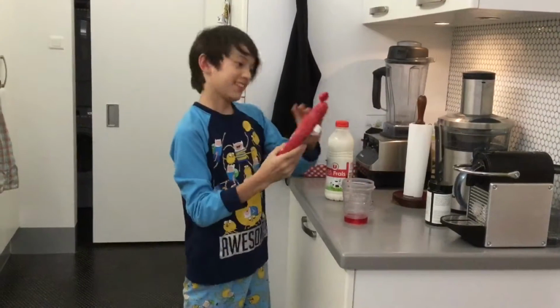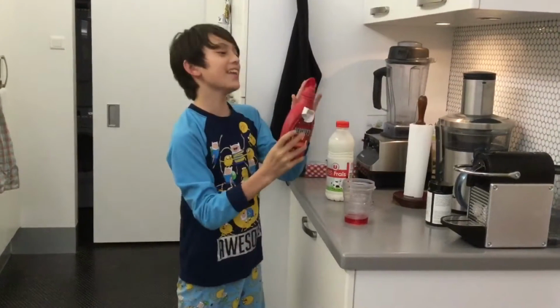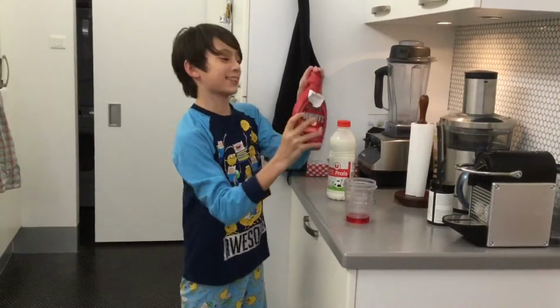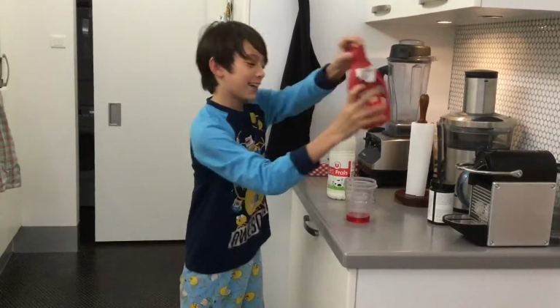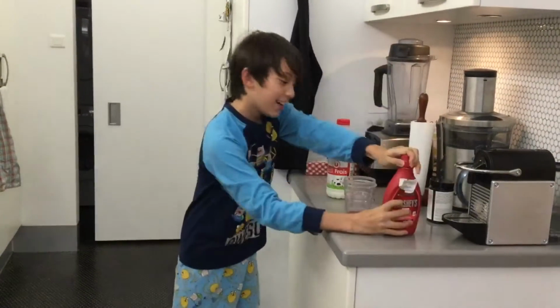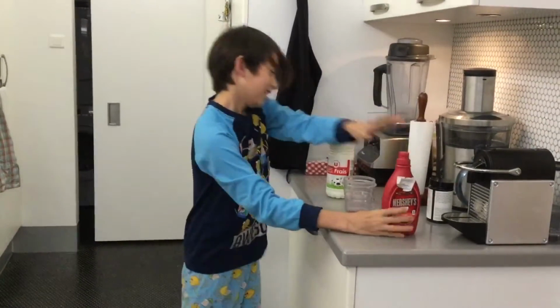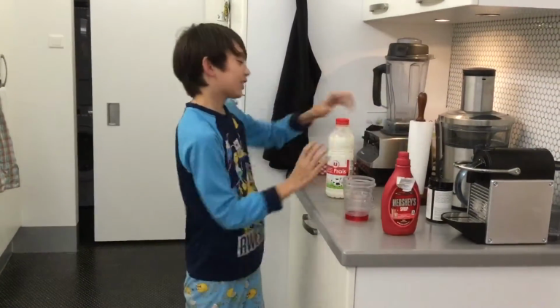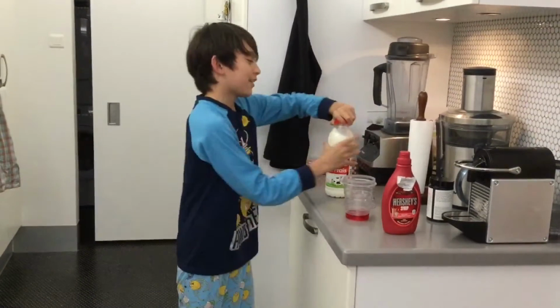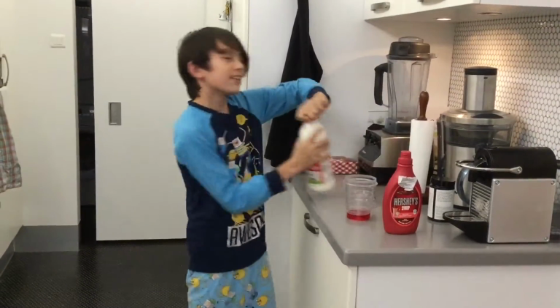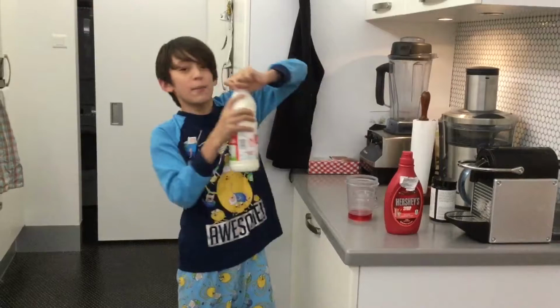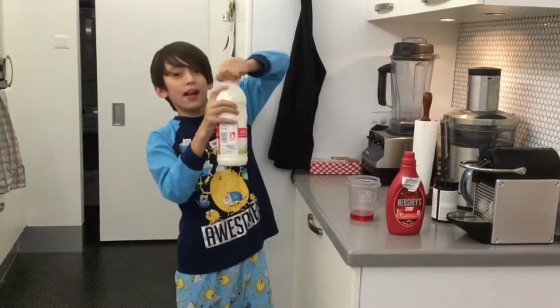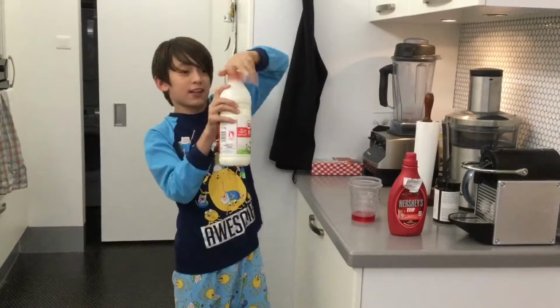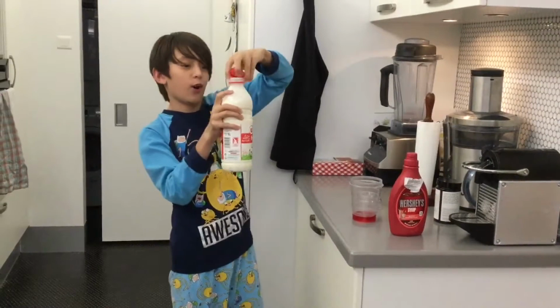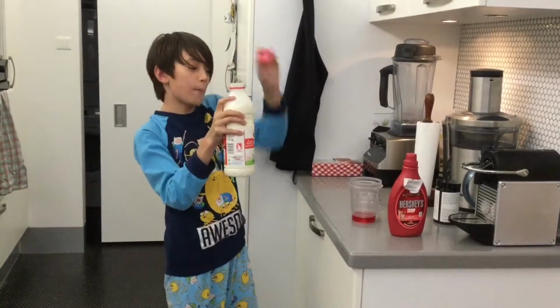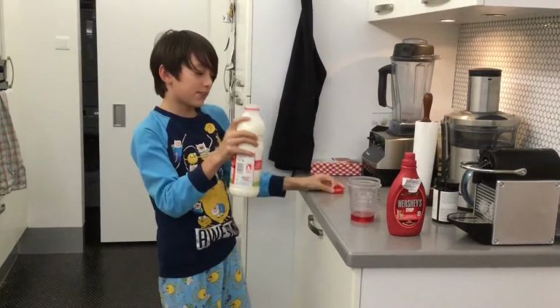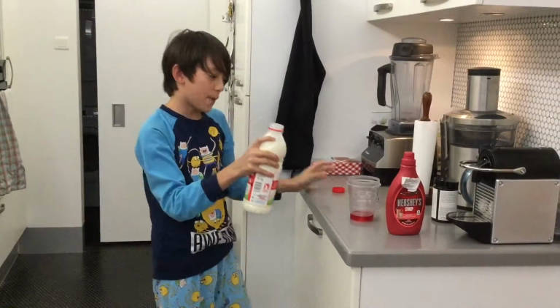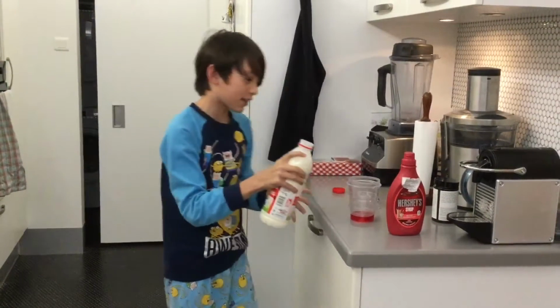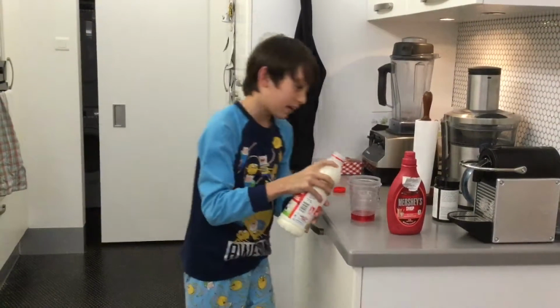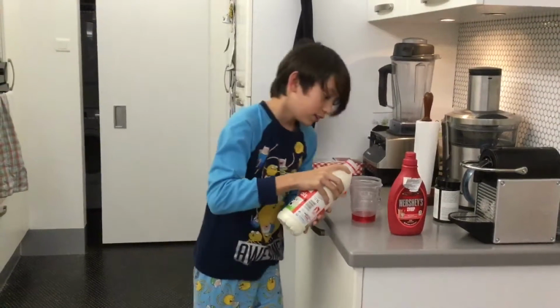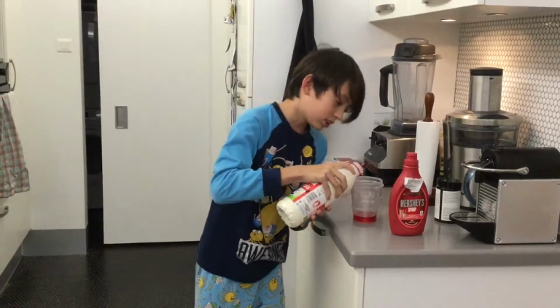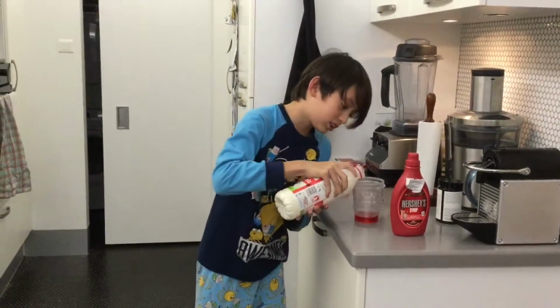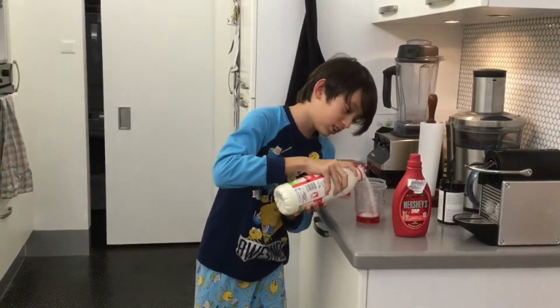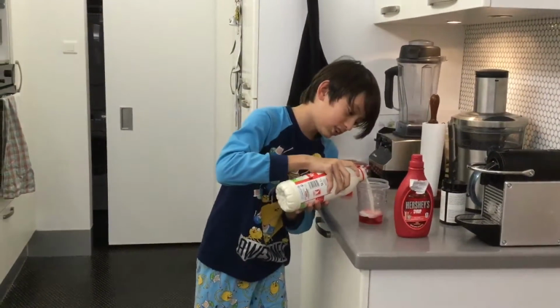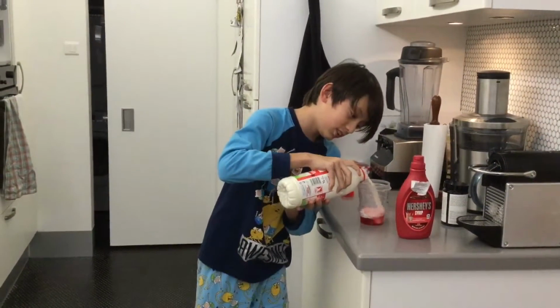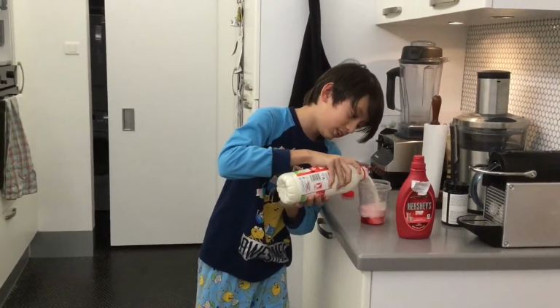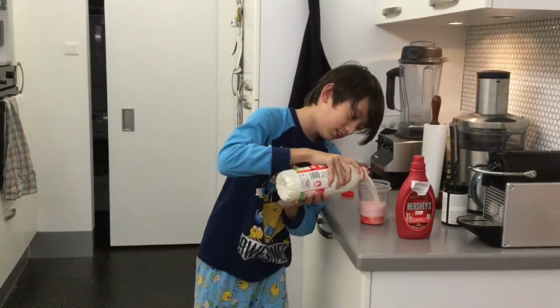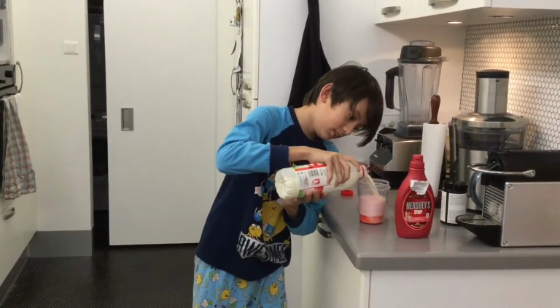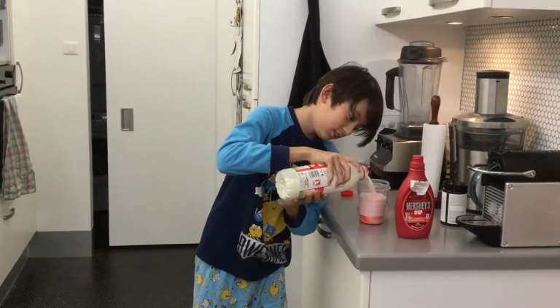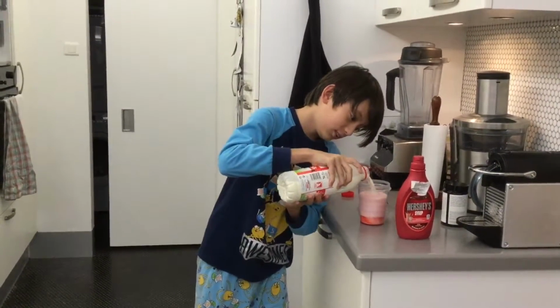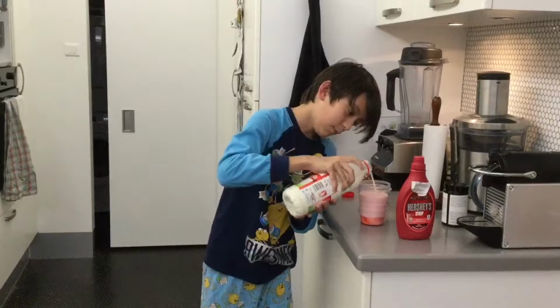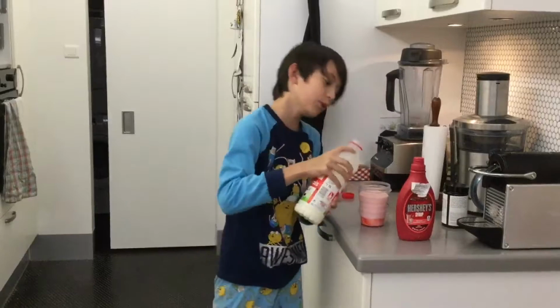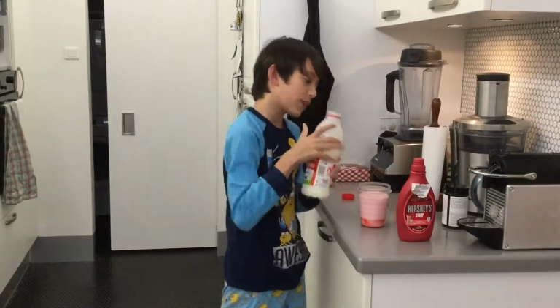Next, you get the milk. You open the milk. Beautiful!